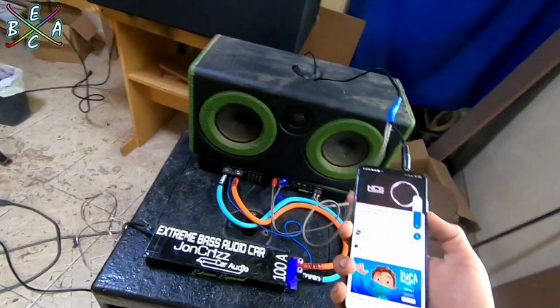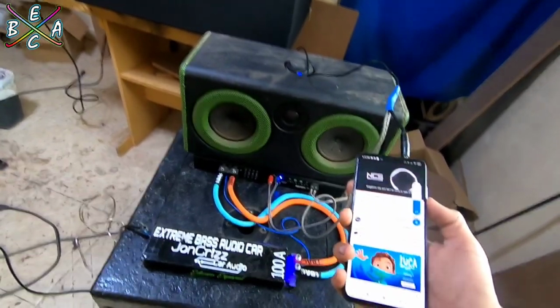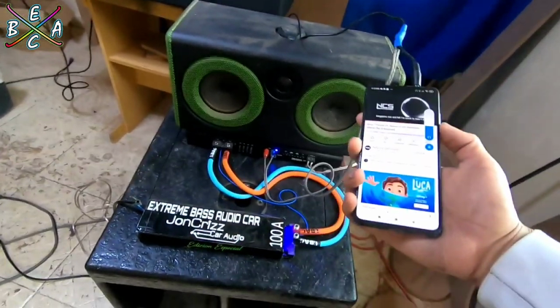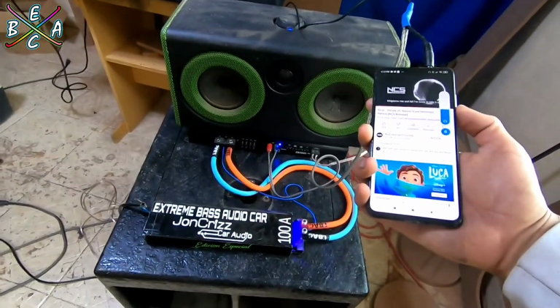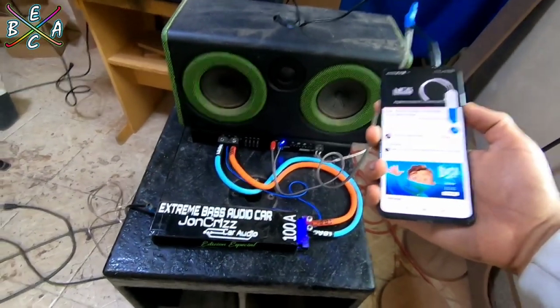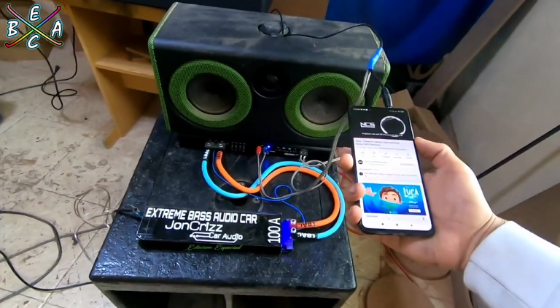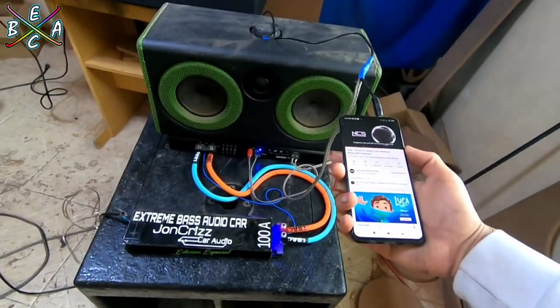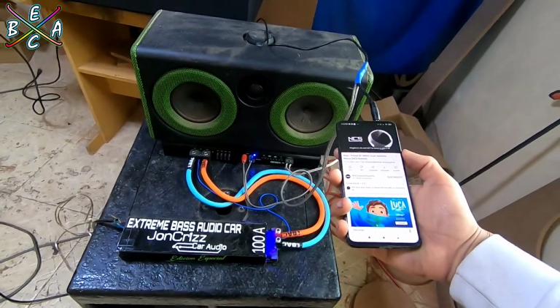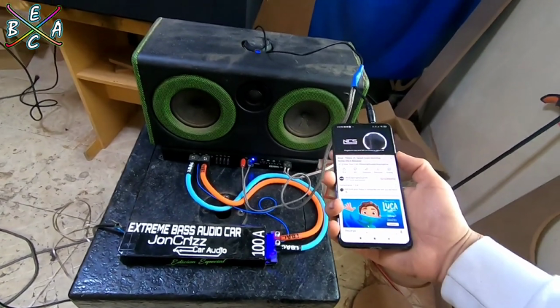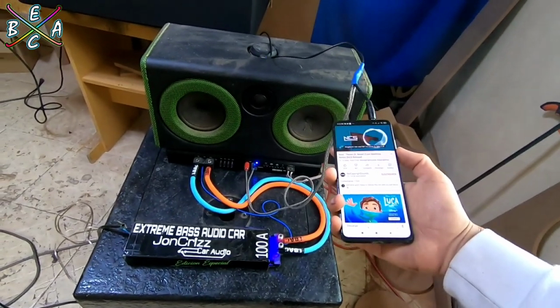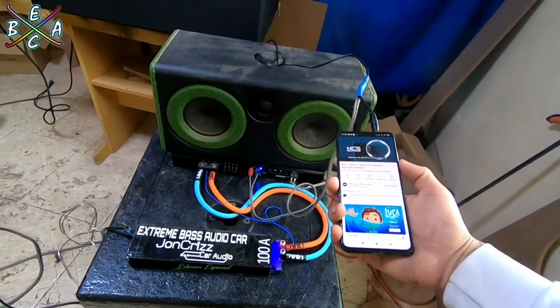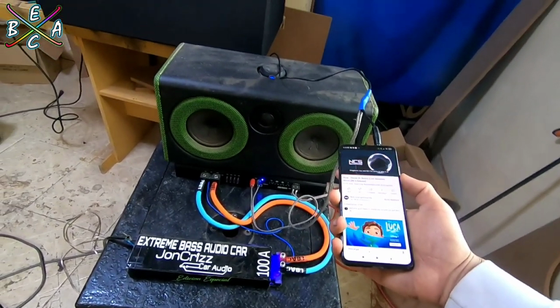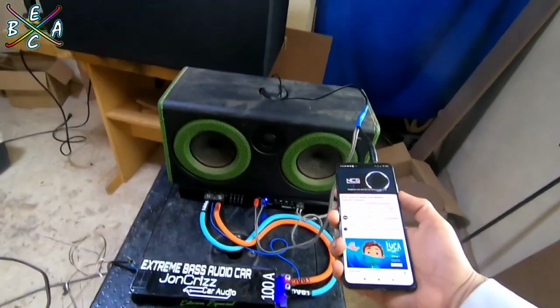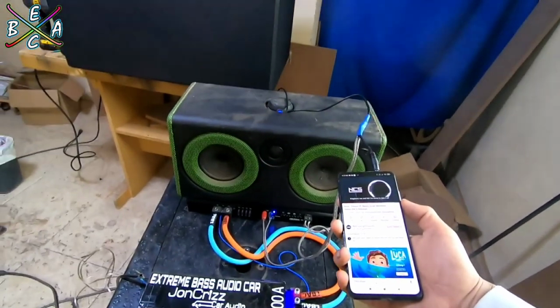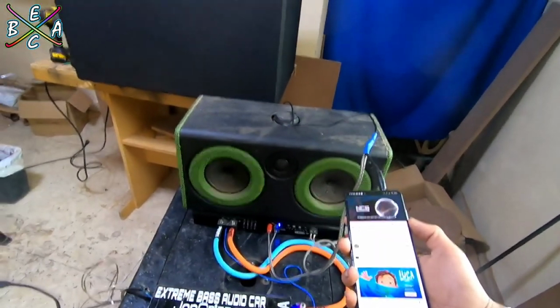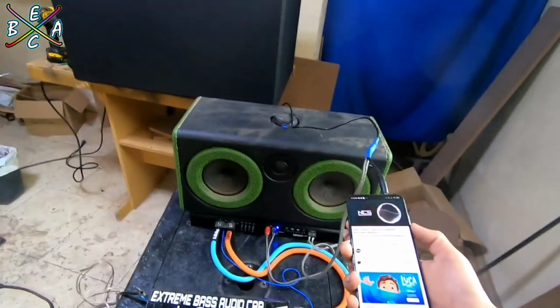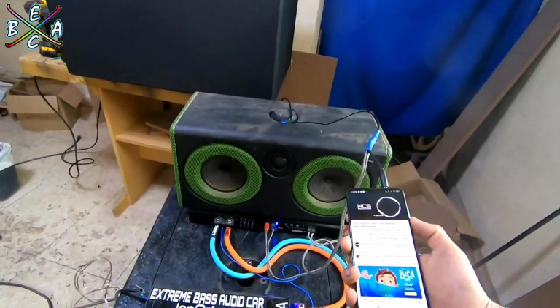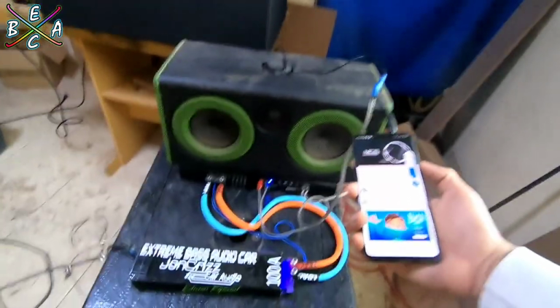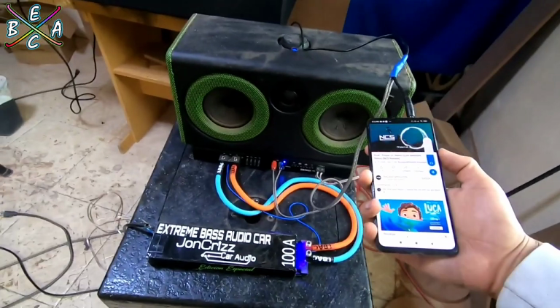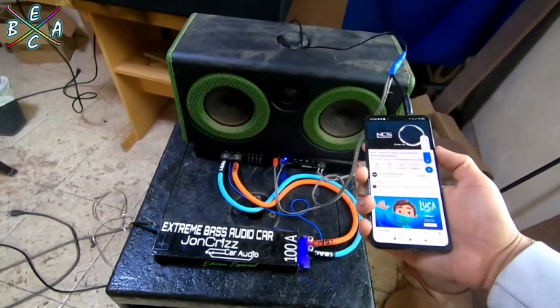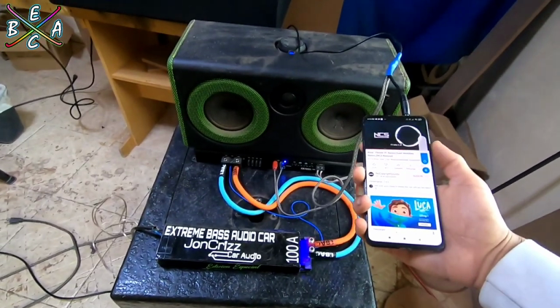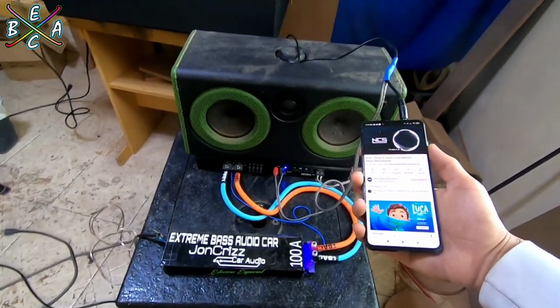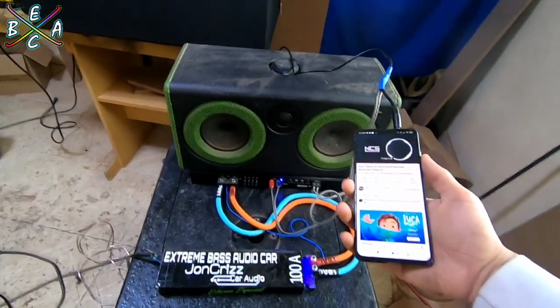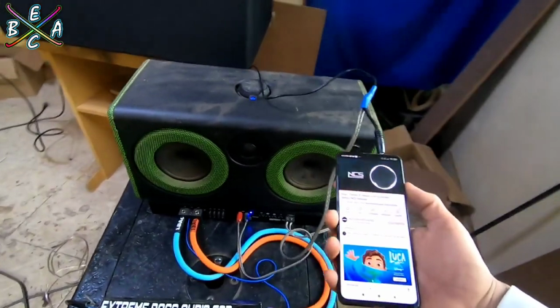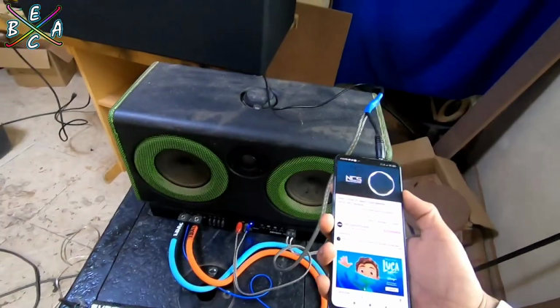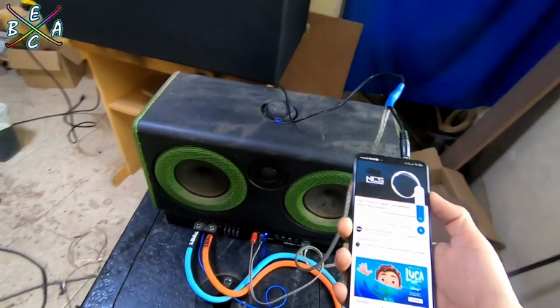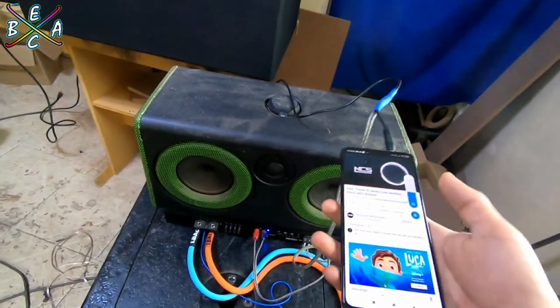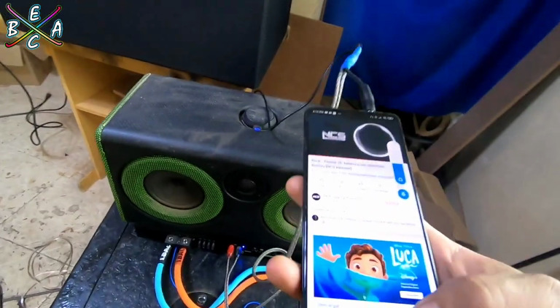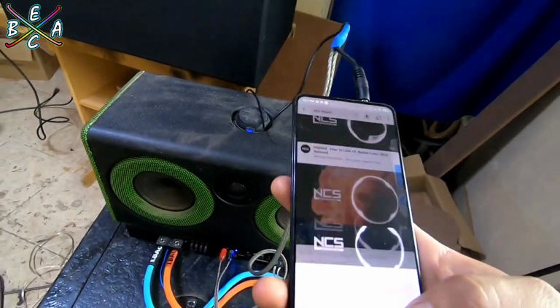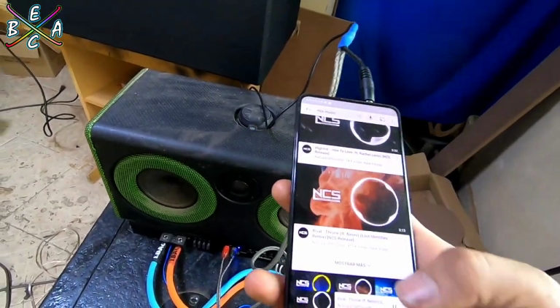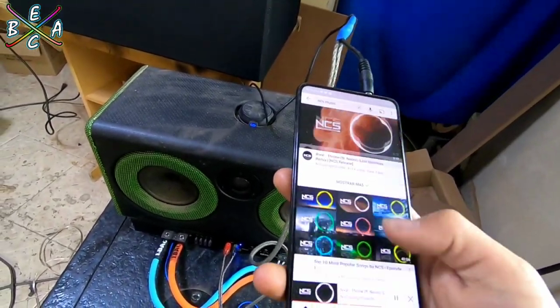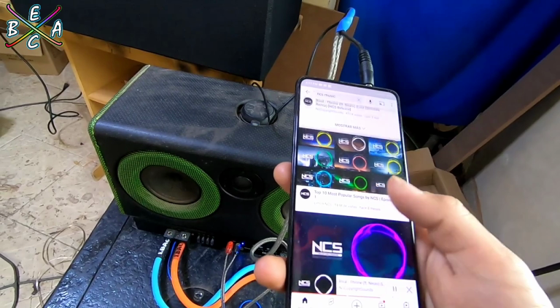El amplificador nos va a estar entregando aproximadamente unos 200 watts RMS, ya que está a 8 ohms. Vamos a ver qué tal se escucha.